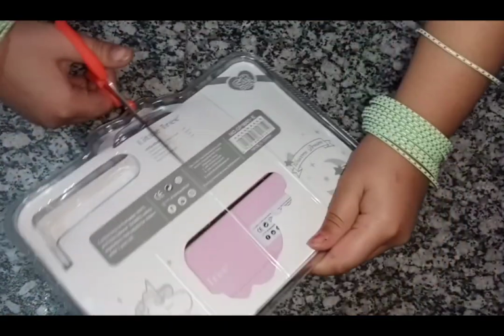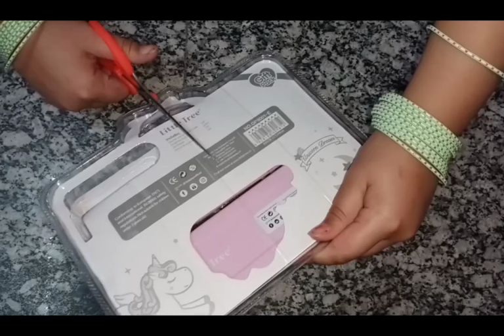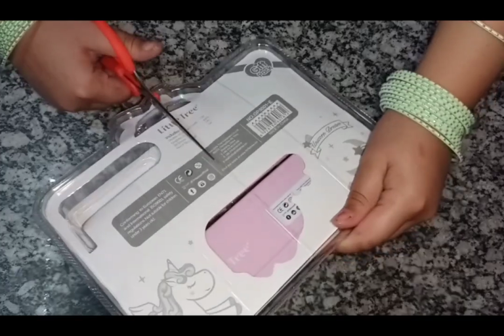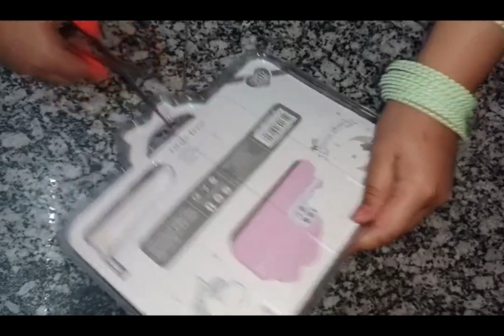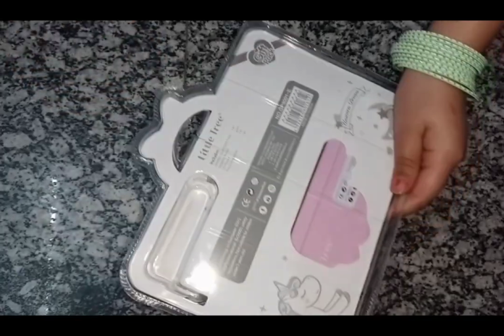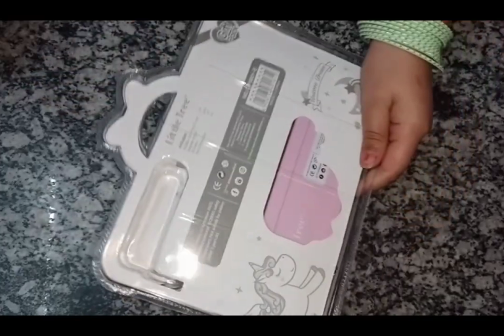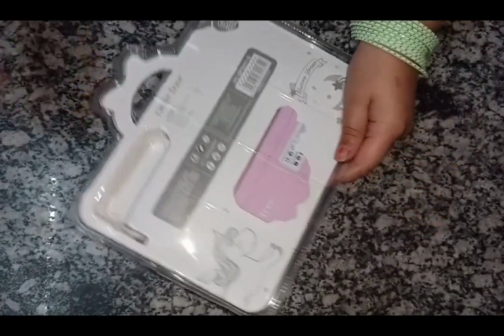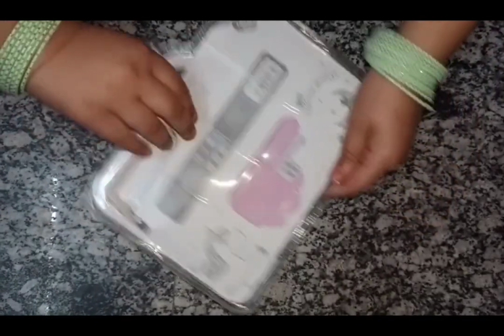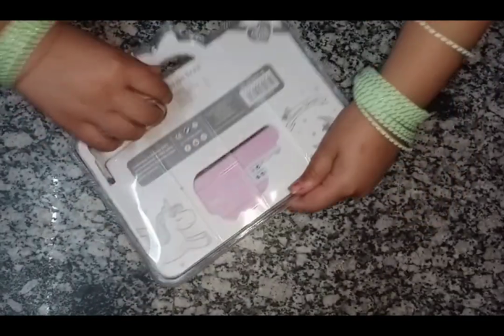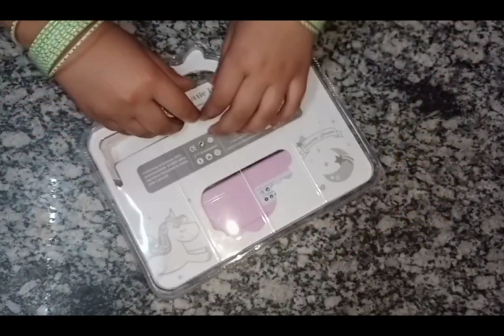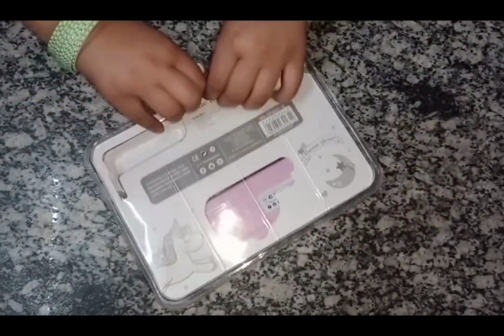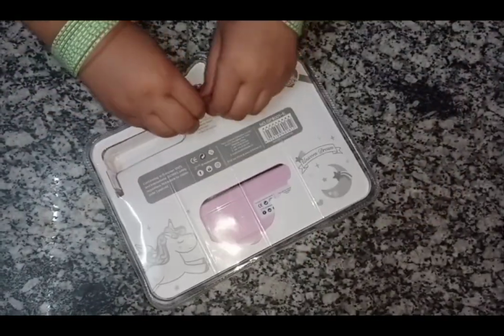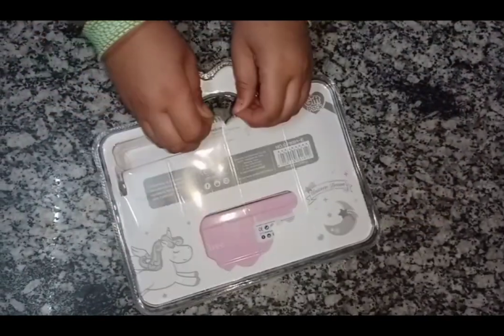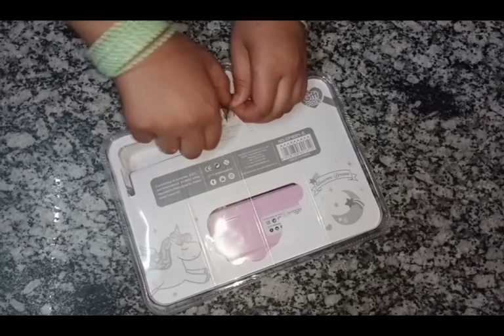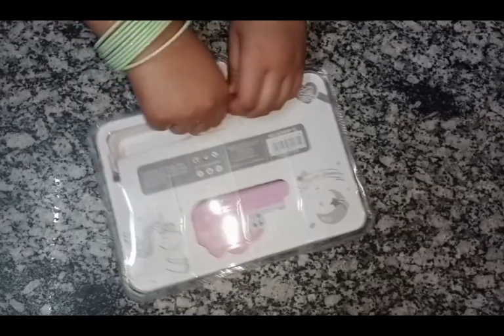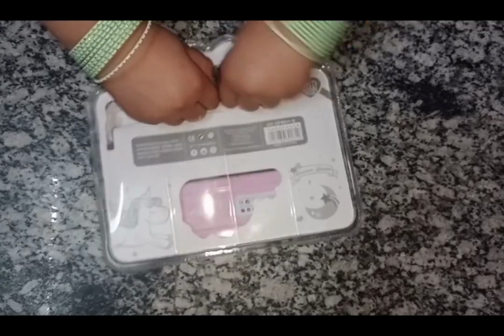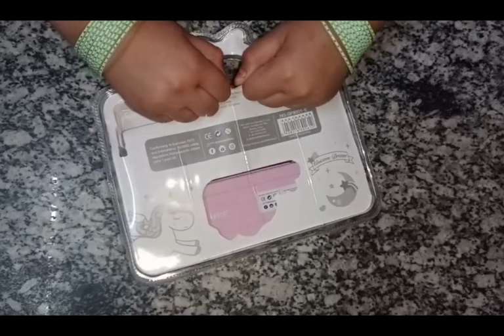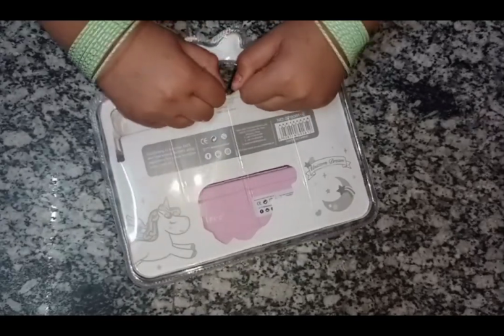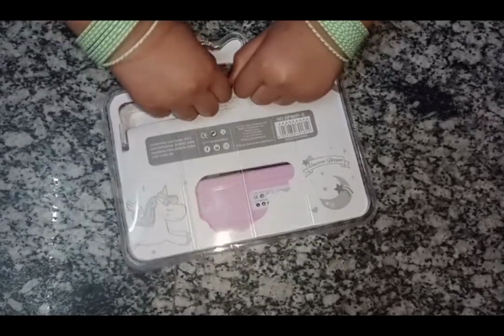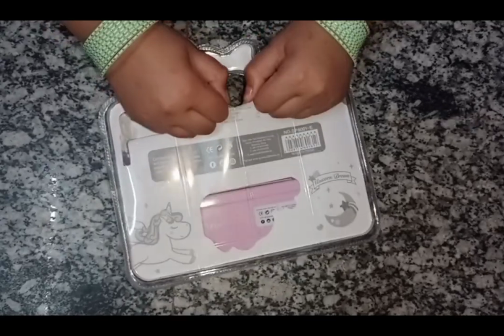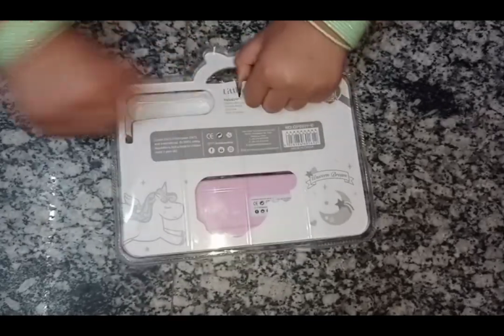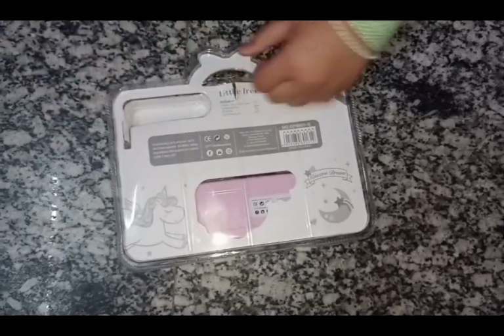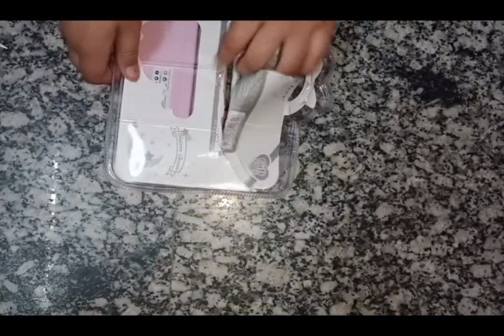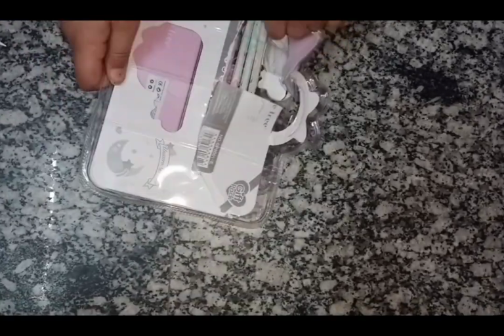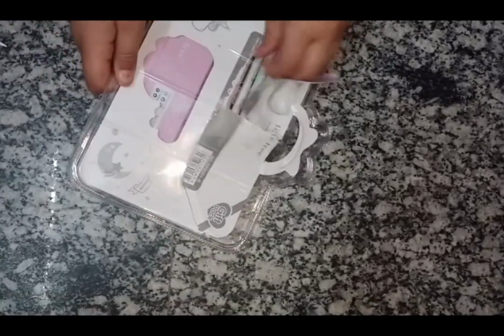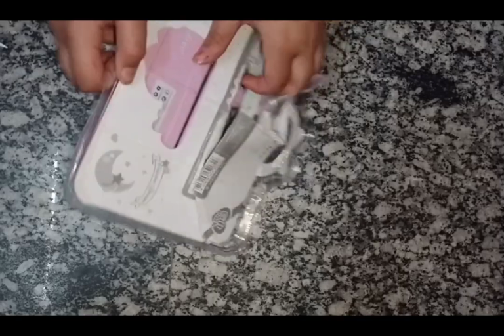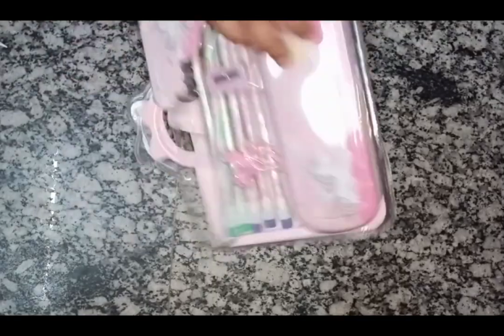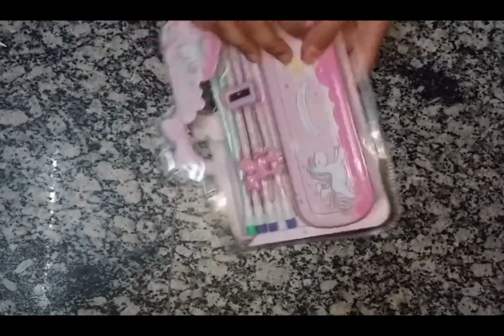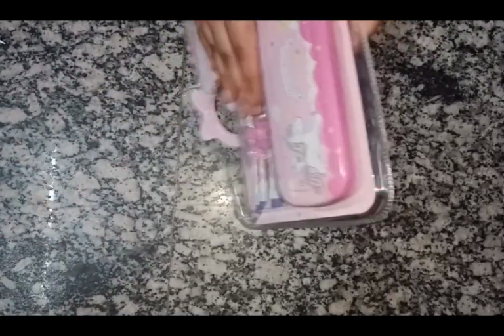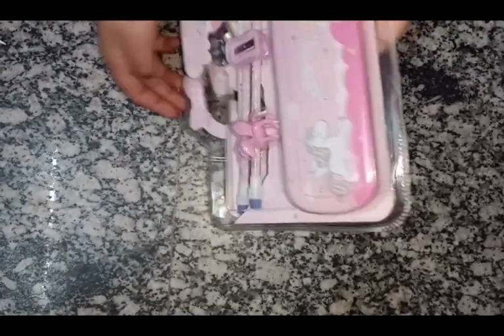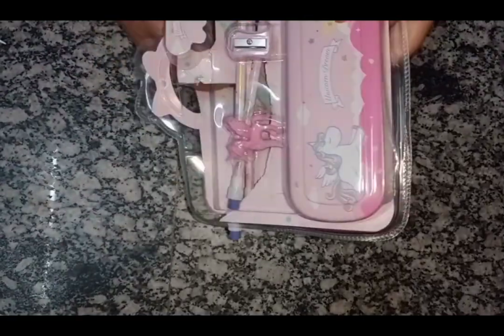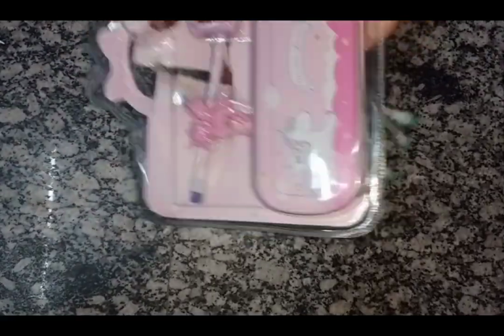I'm trying to open it but it won't budge. And as my teachers told me: try, try and never cry. So try, try, and please, please, please never cry.